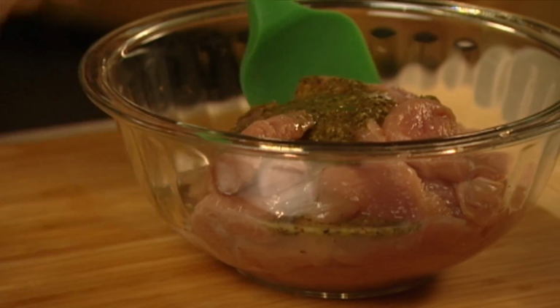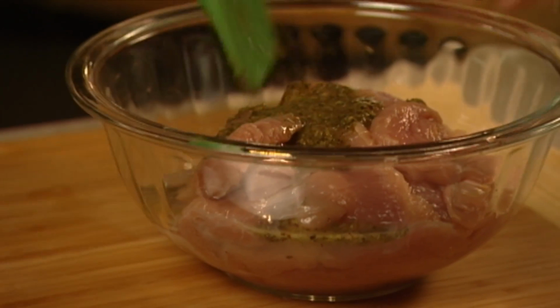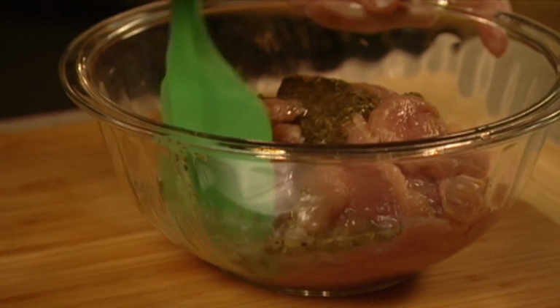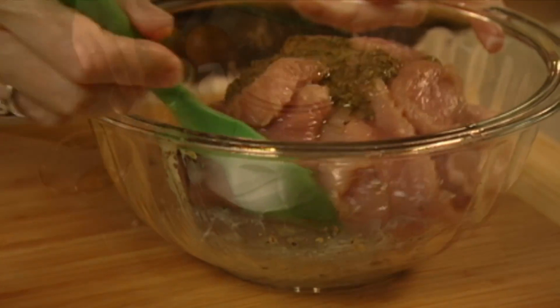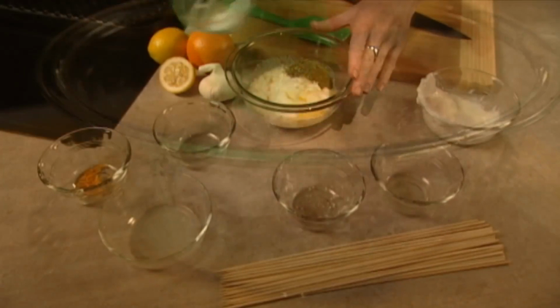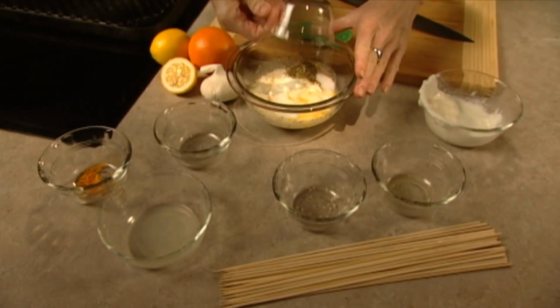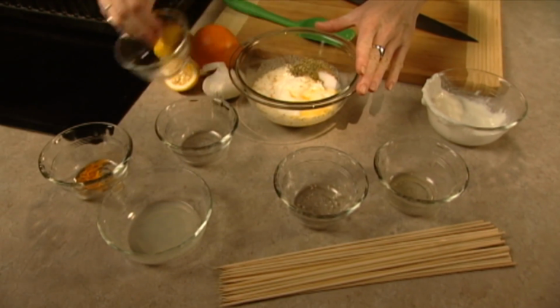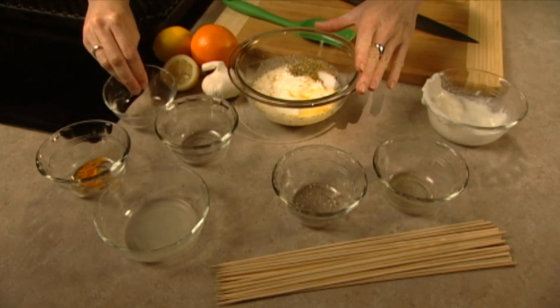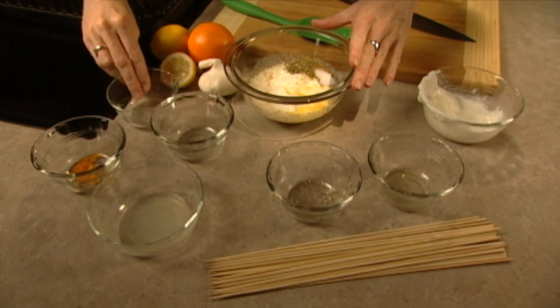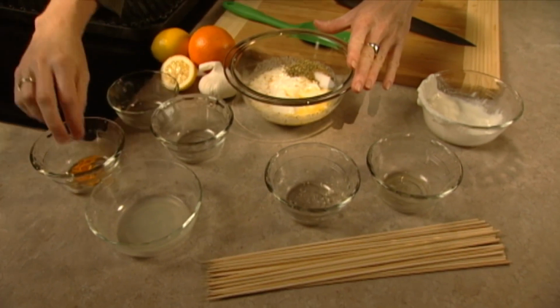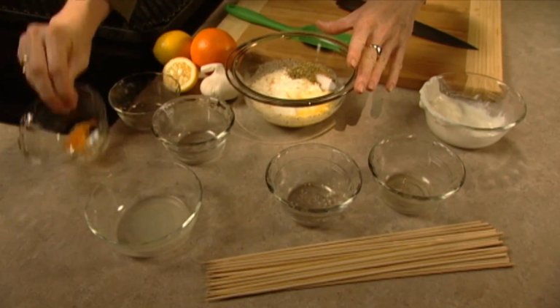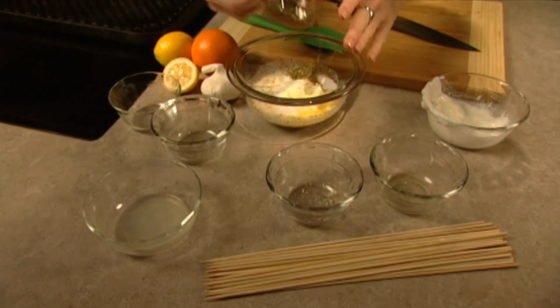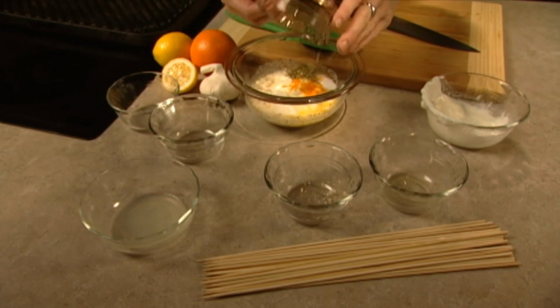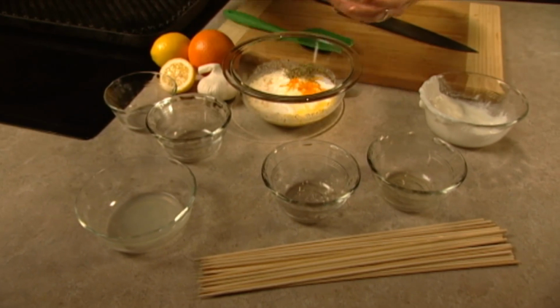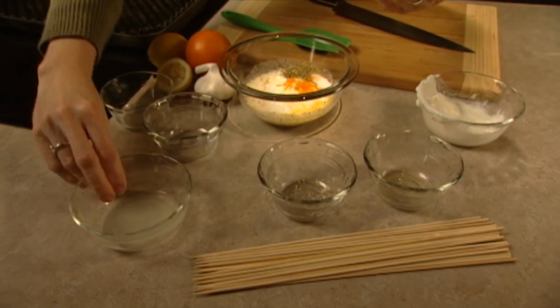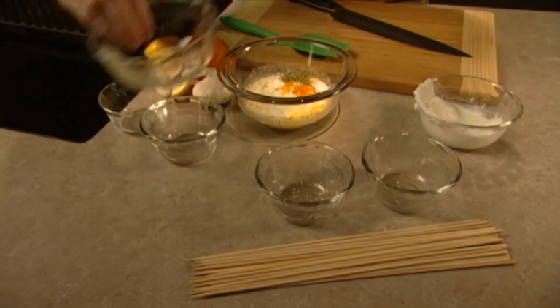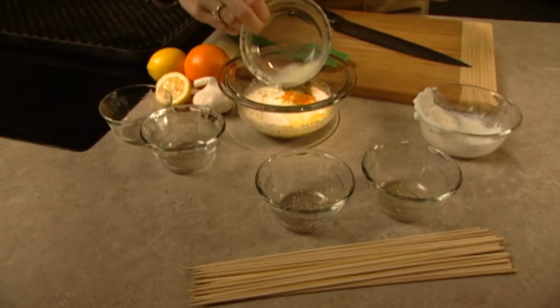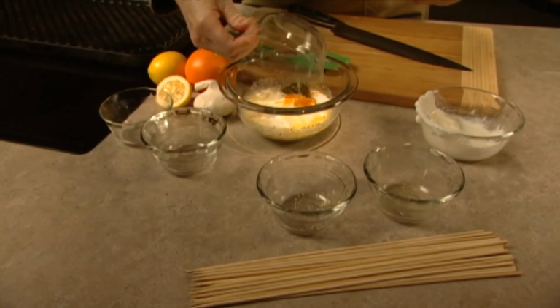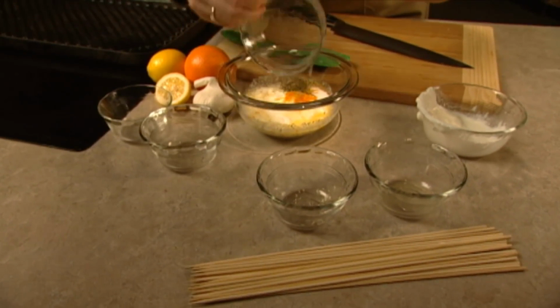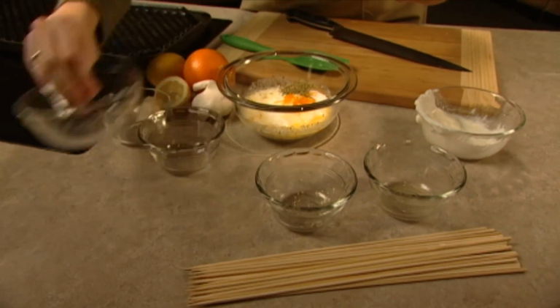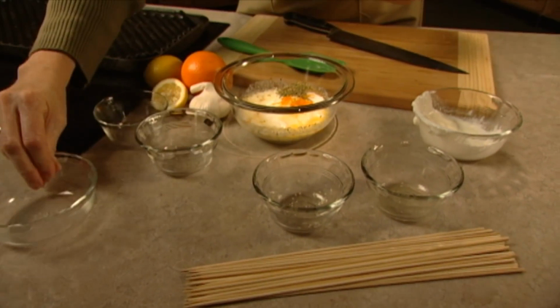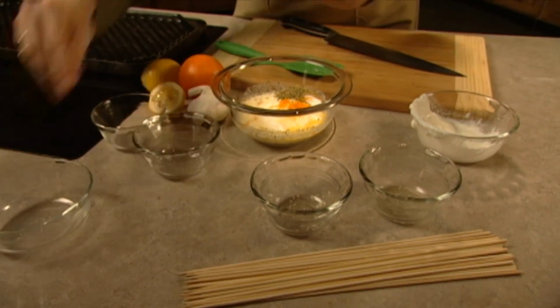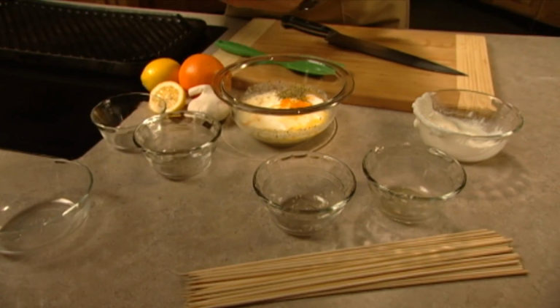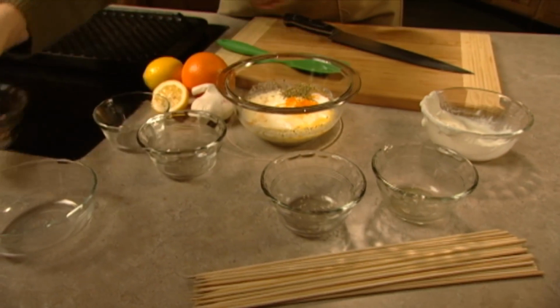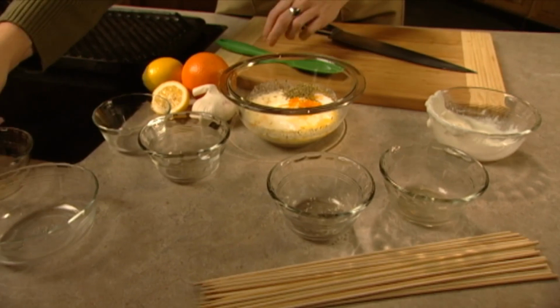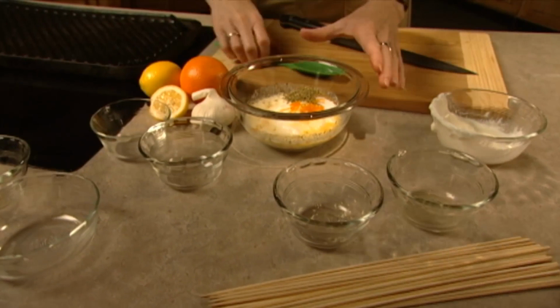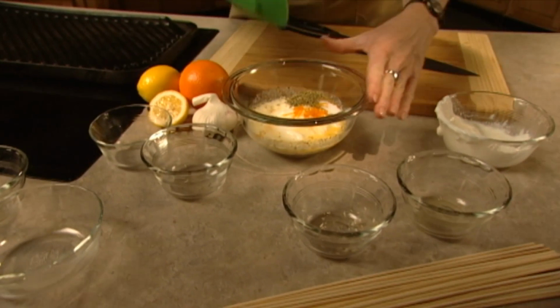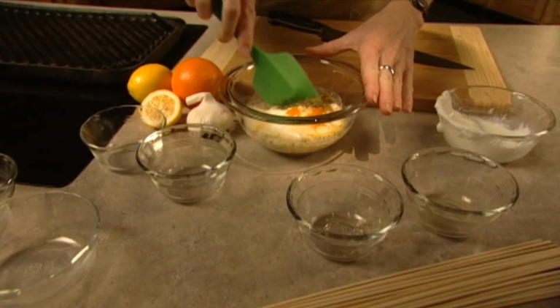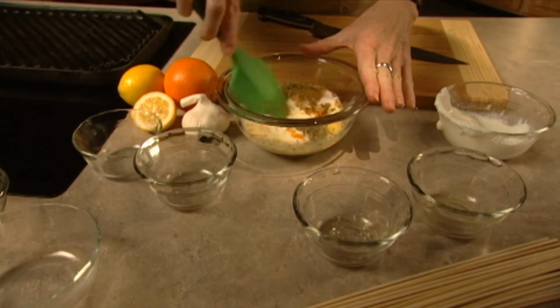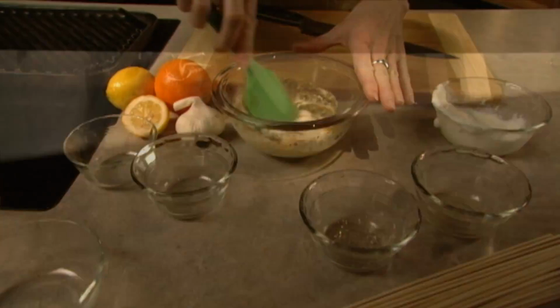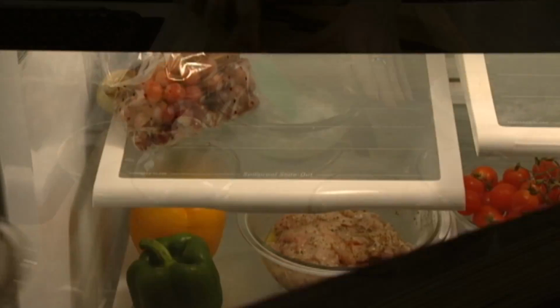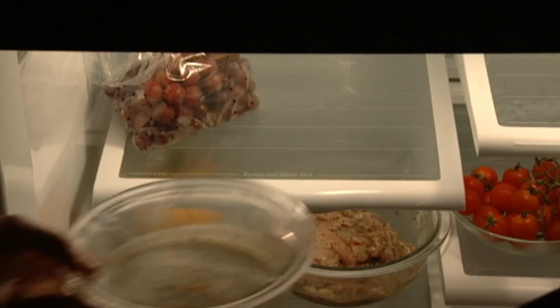While the turkey is marinating, mix a tasty dipping sauce of yogurt, orange juice, minced garlic, ground cumin, oregano, salt, lemon juice, and orange zest. Cover and refrigerate.